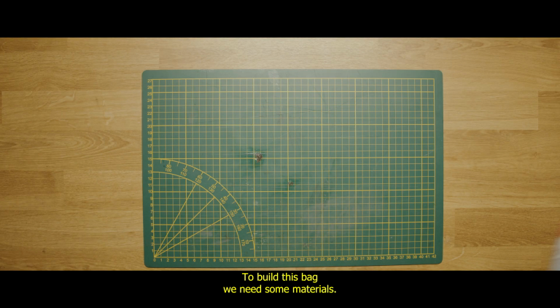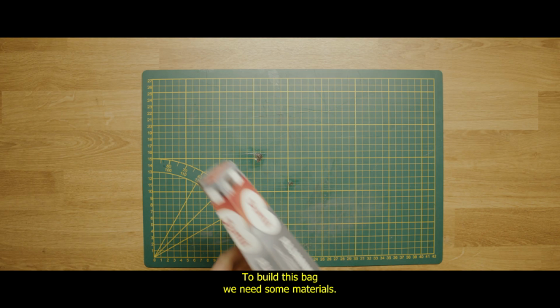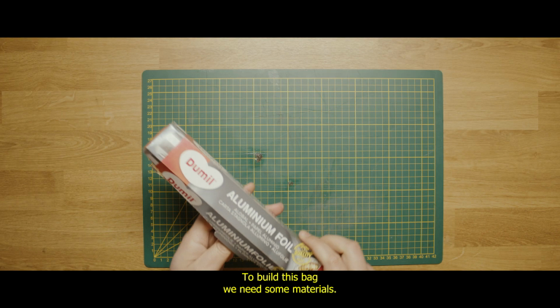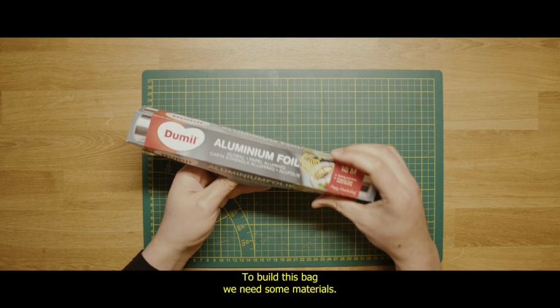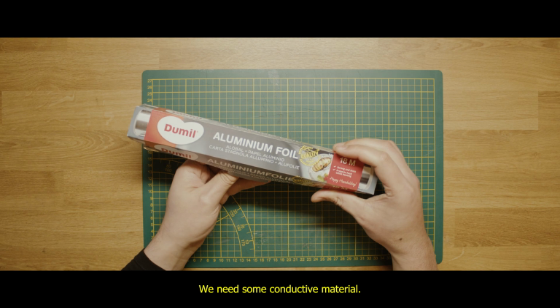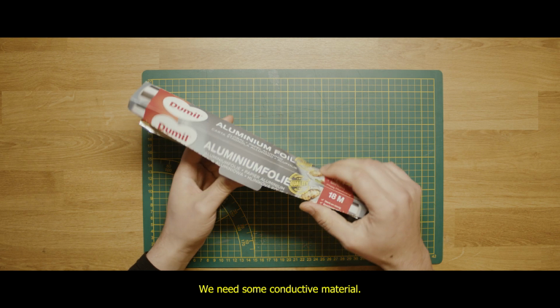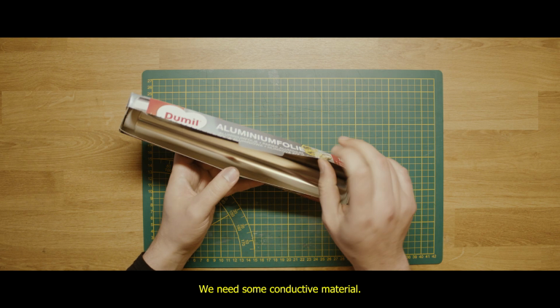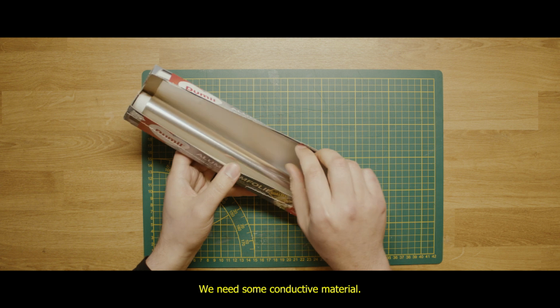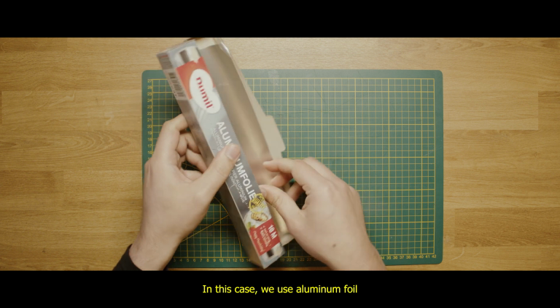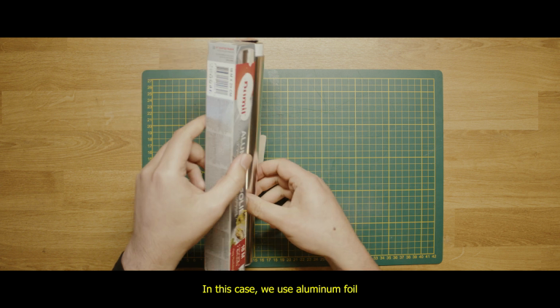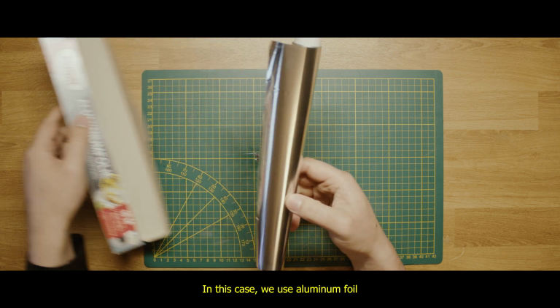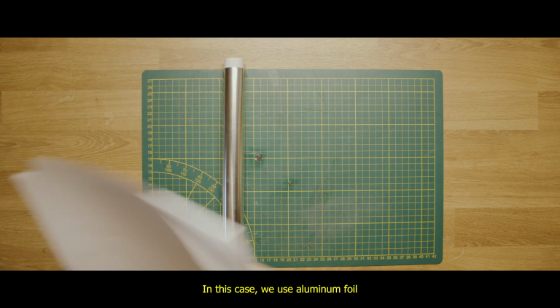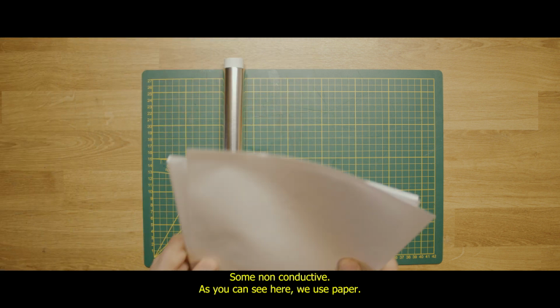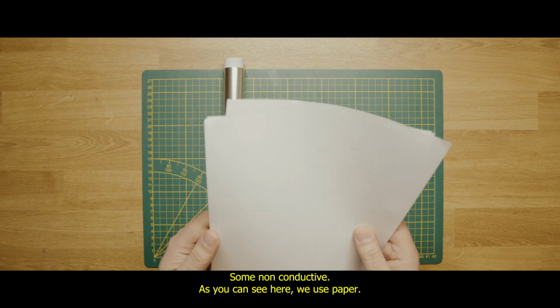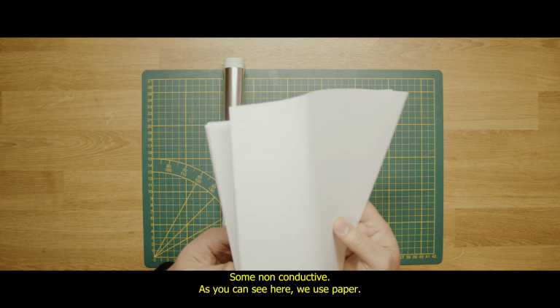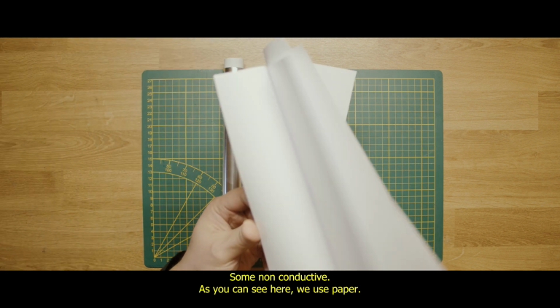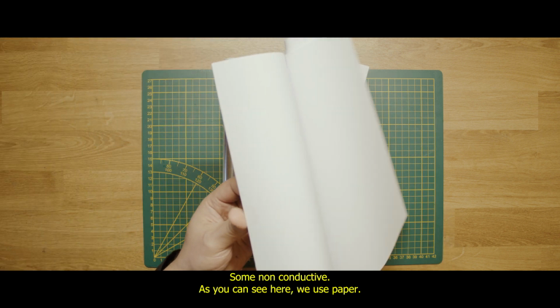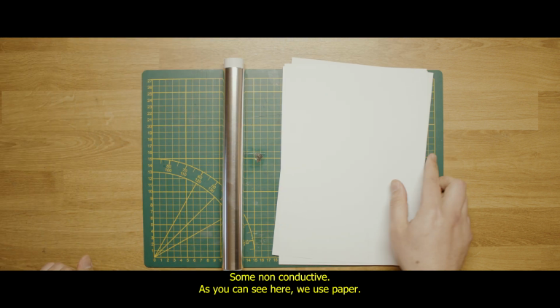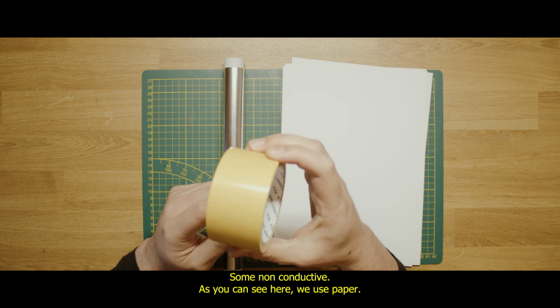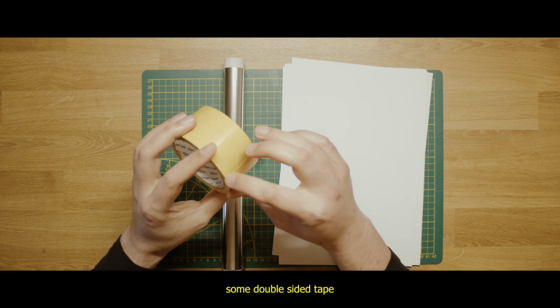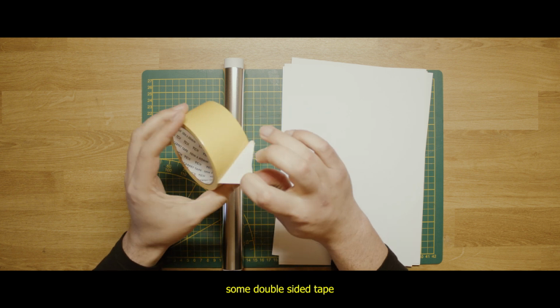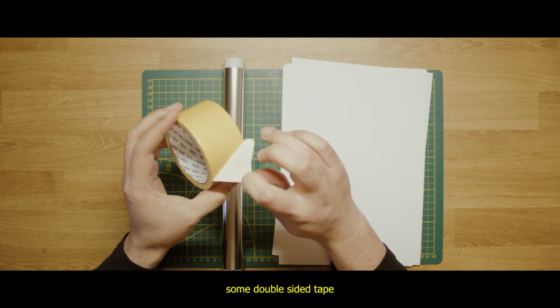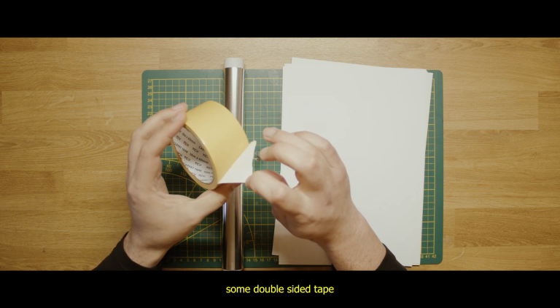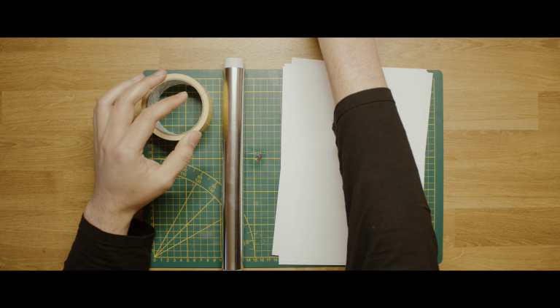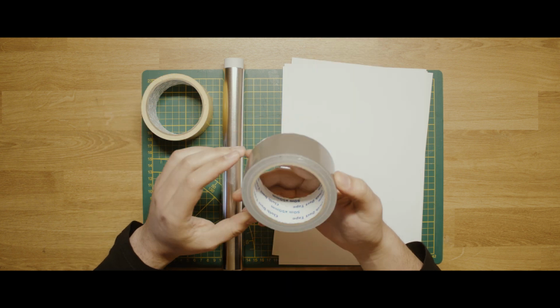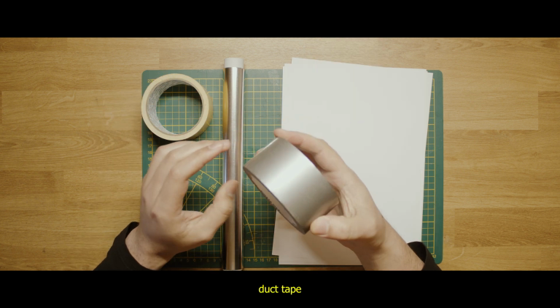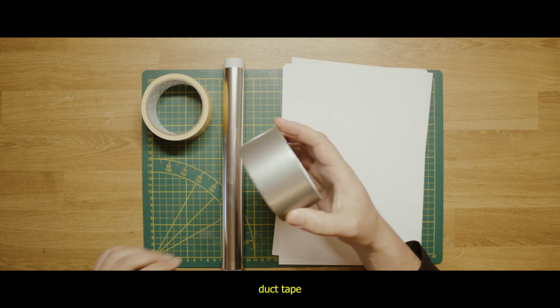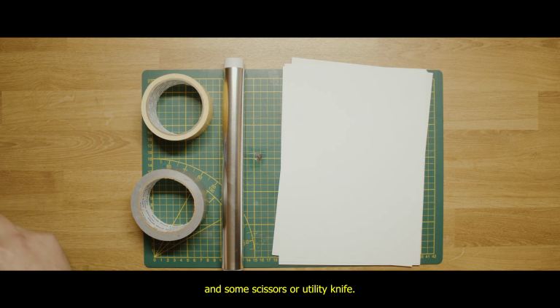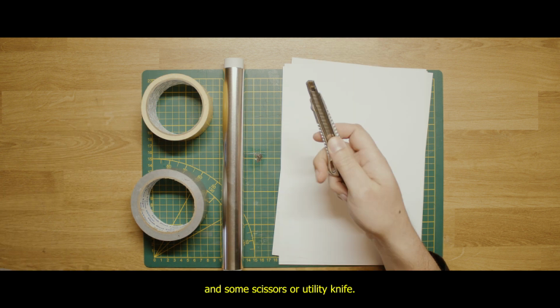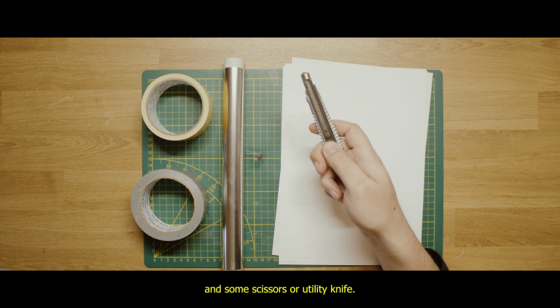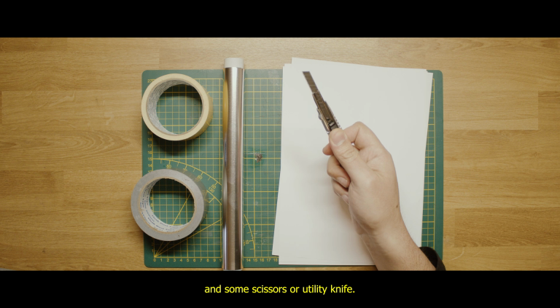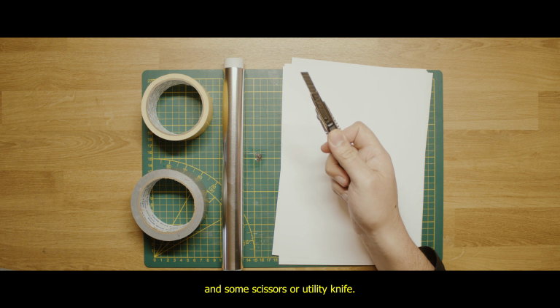To build this bag we need some materials. We need some conductive material — in this case we use aluminium foil. Some non-conductive material — as you can see here, we use paper. Some double-sided tape, duct tape, and some scissors or a utility knife.